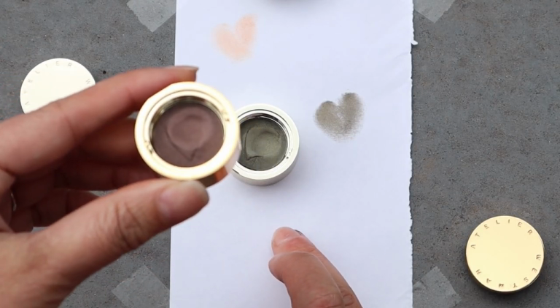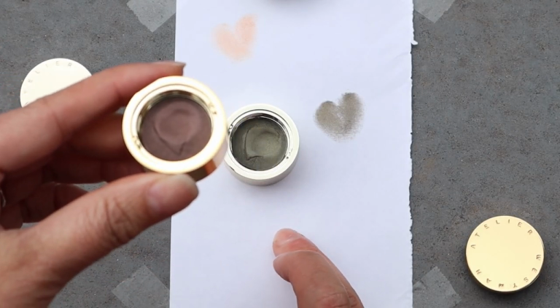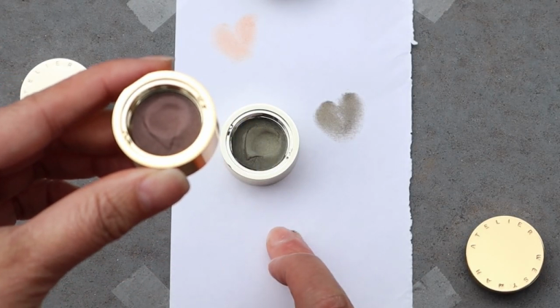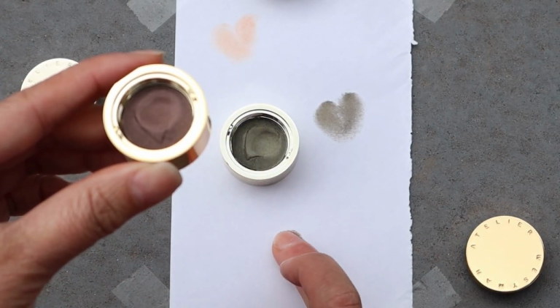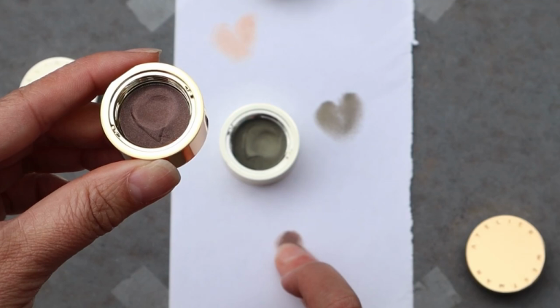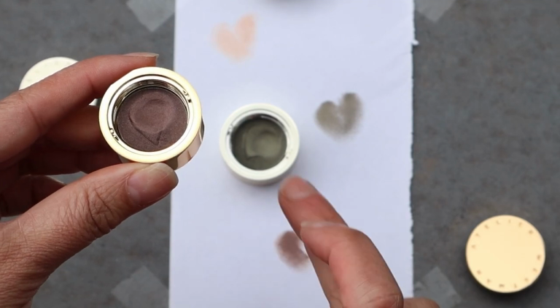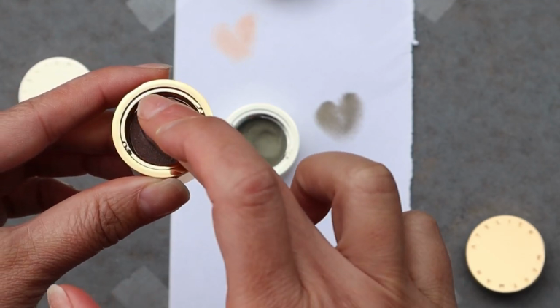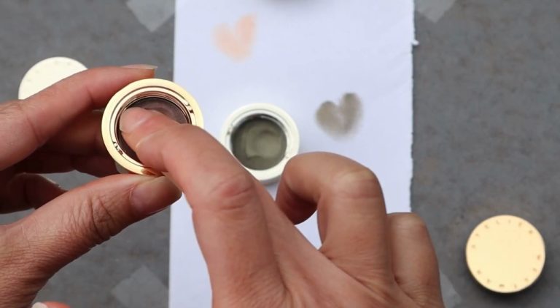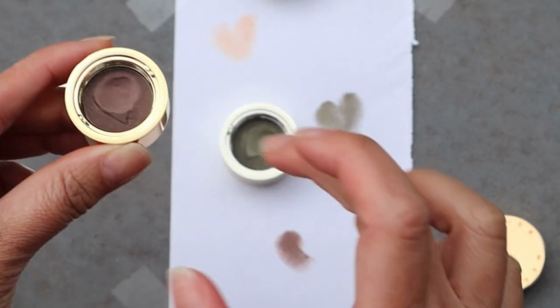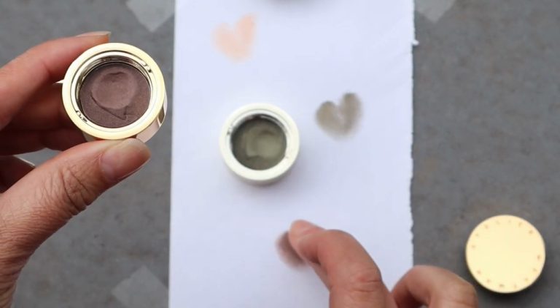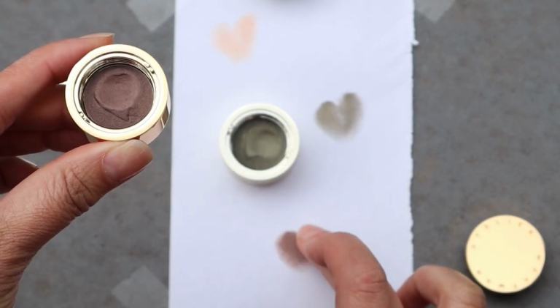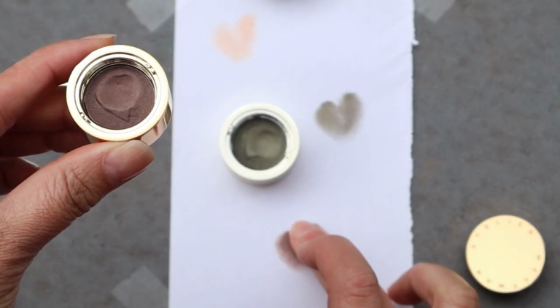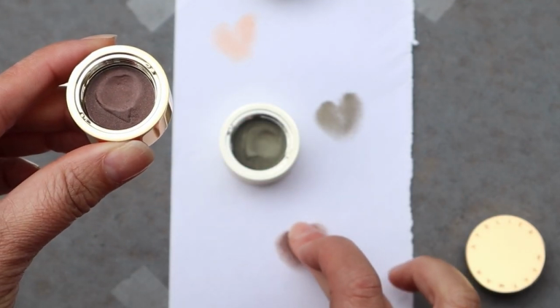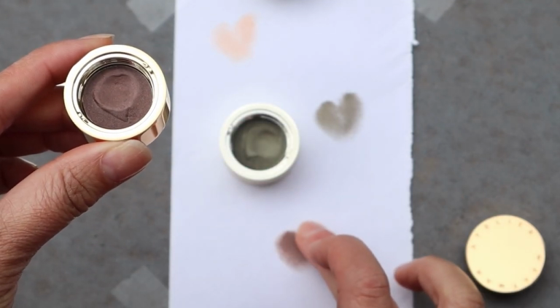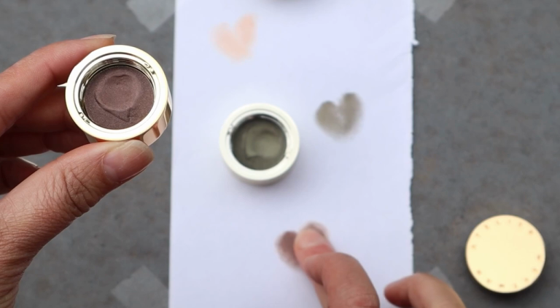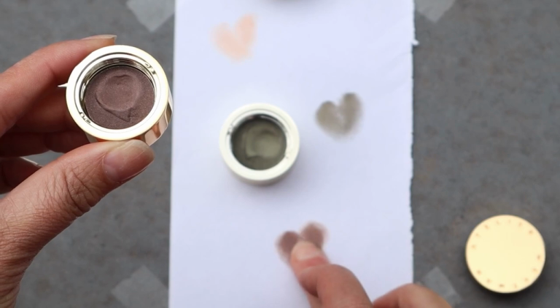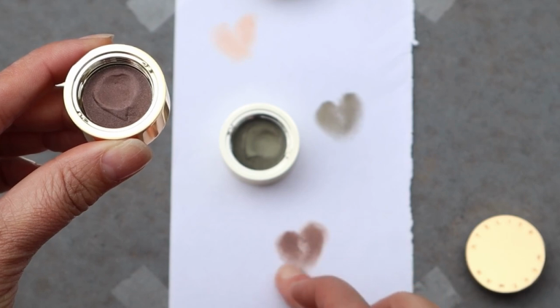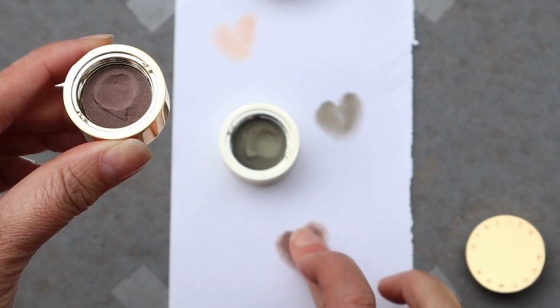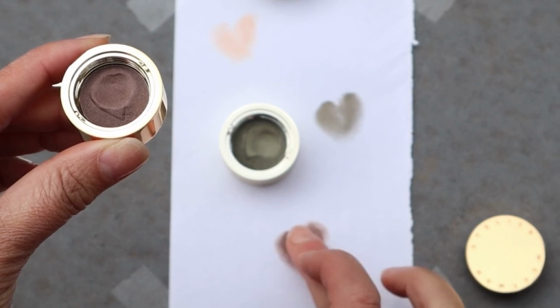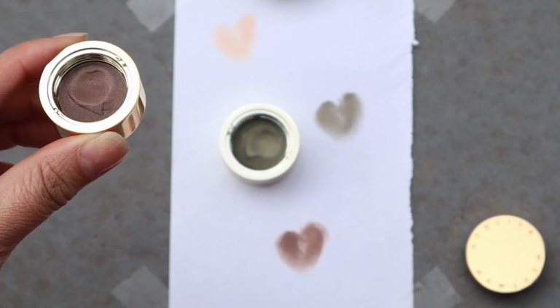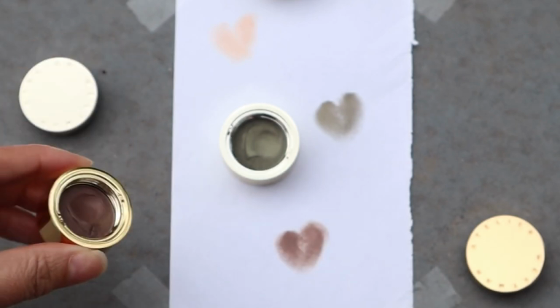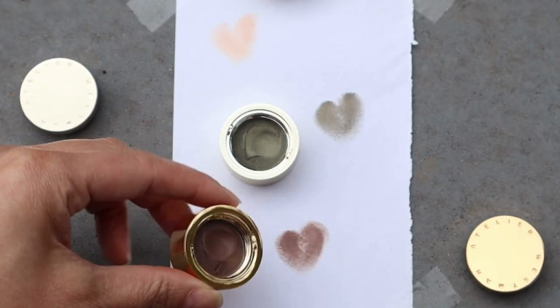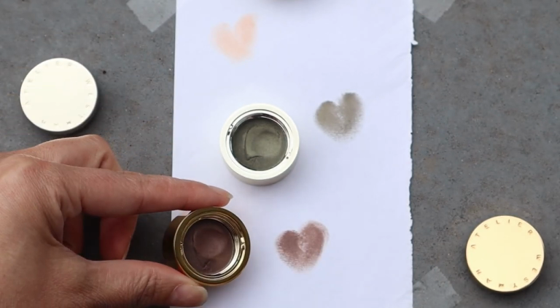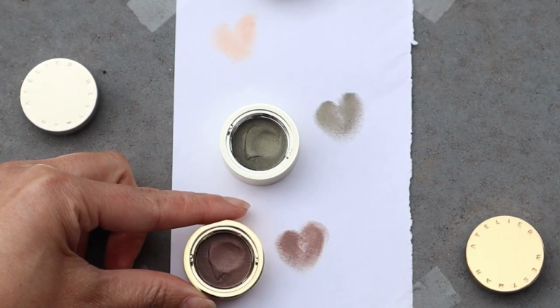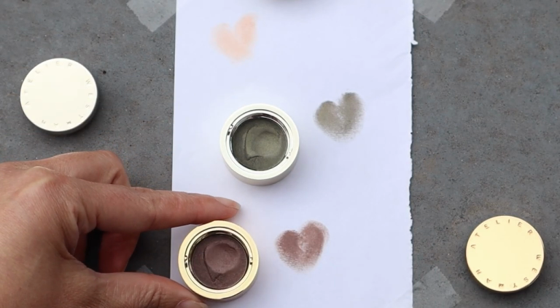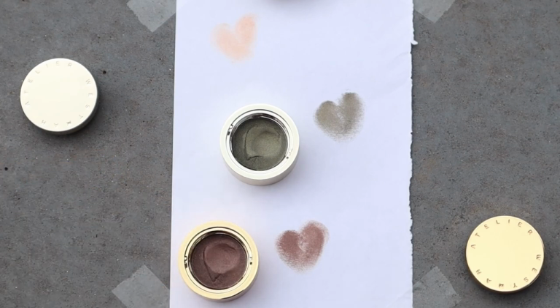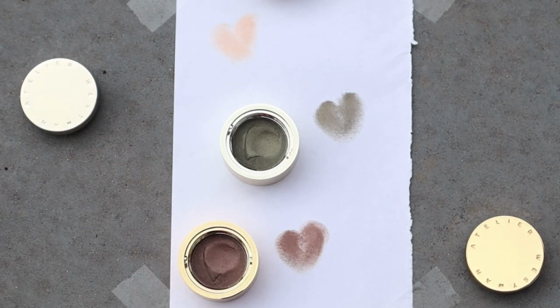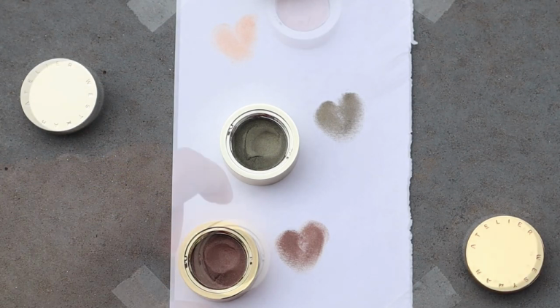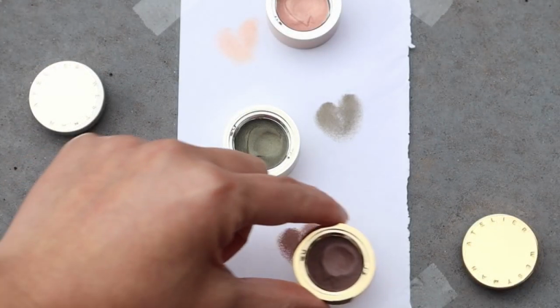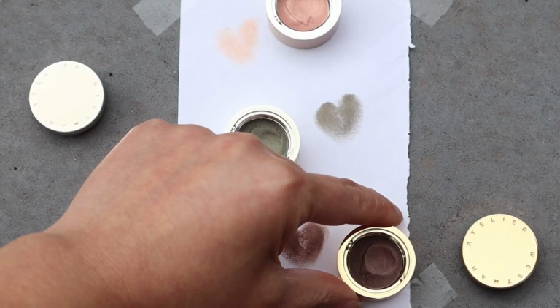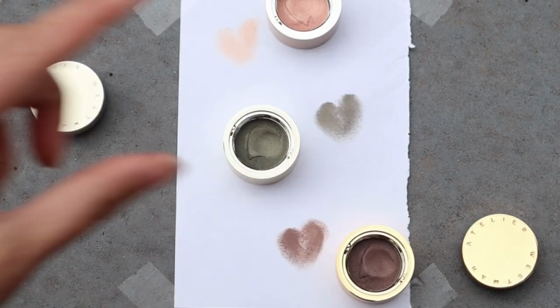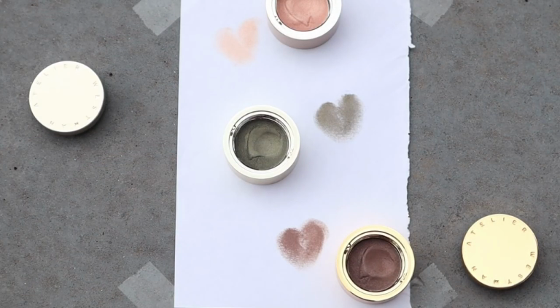It's really gorgeous and beautiful on its own, and you can build it up. It would also be beautiful layered with Bonchons, the khaki color in the set.